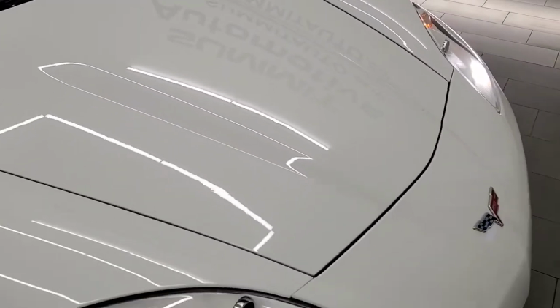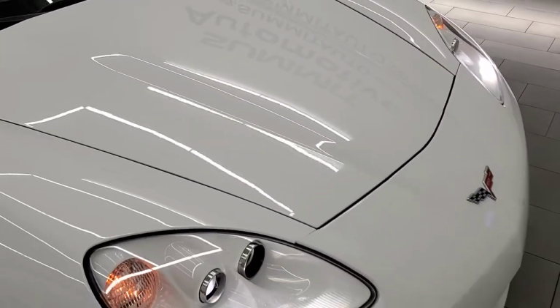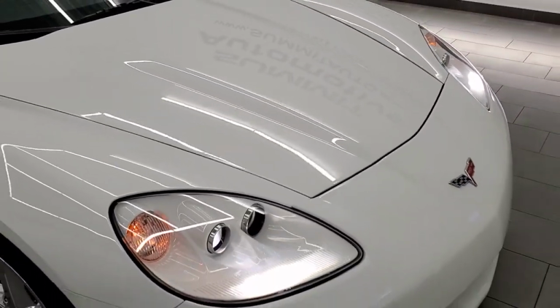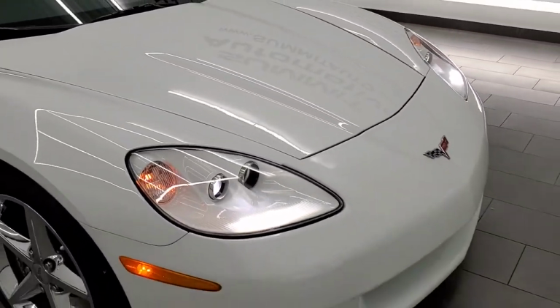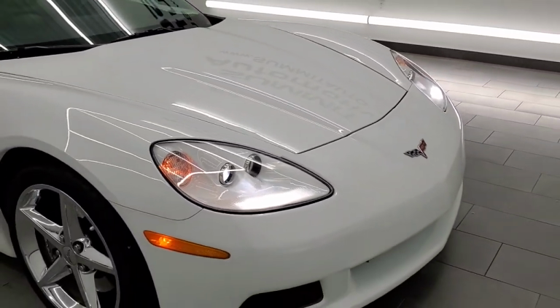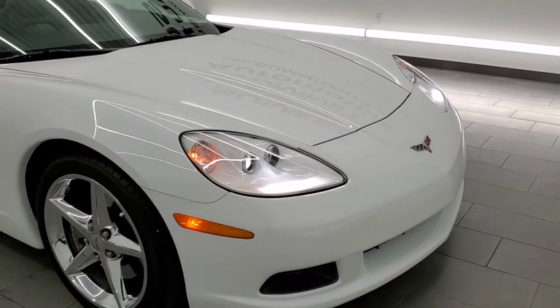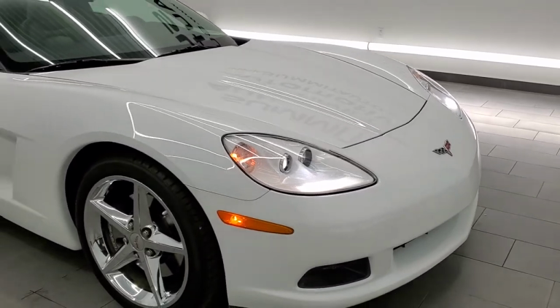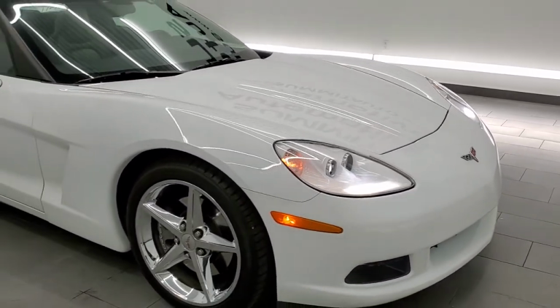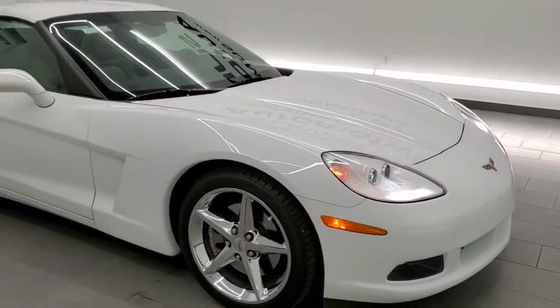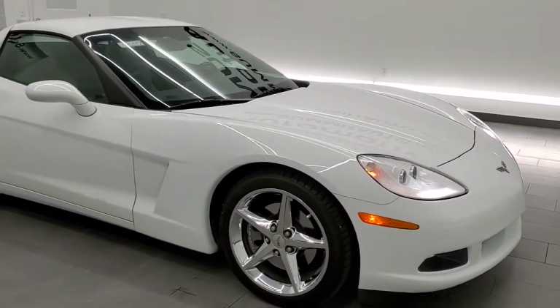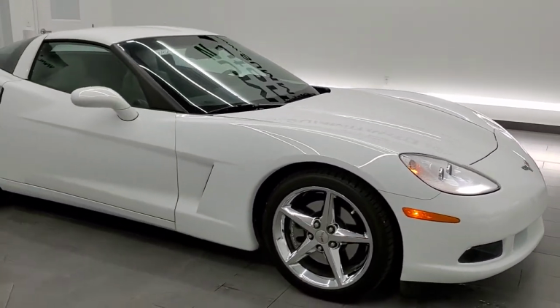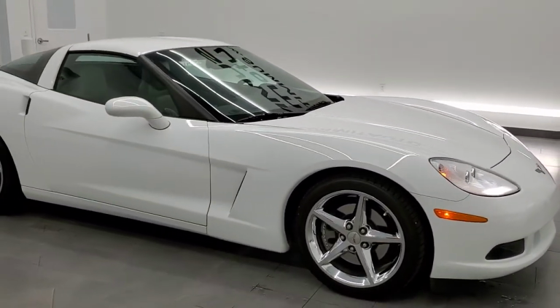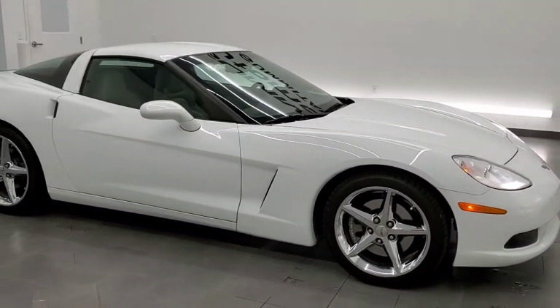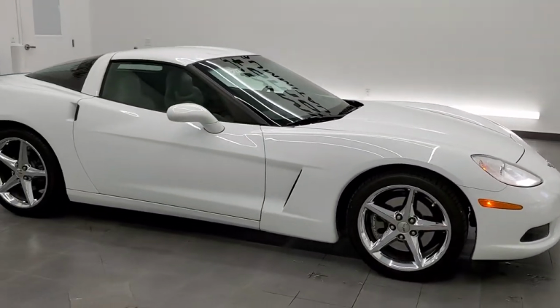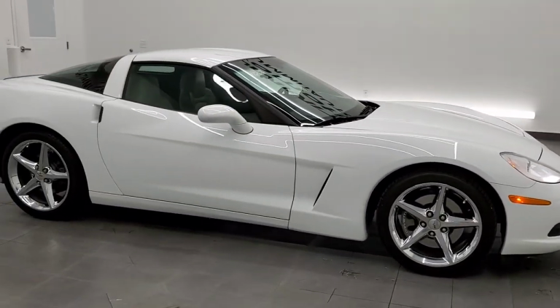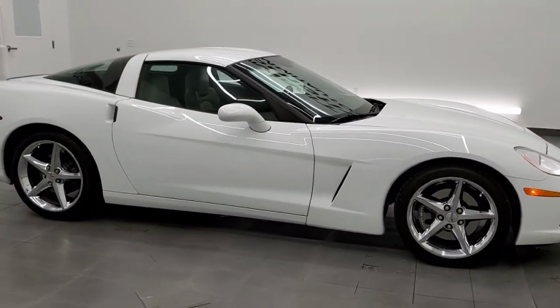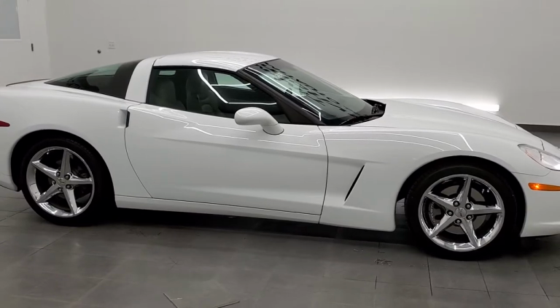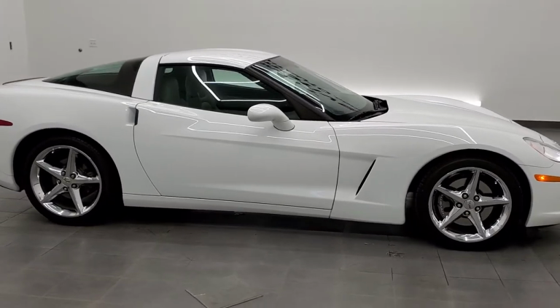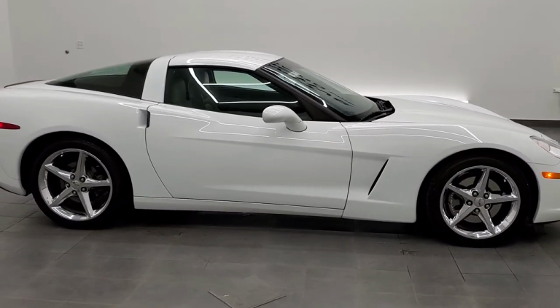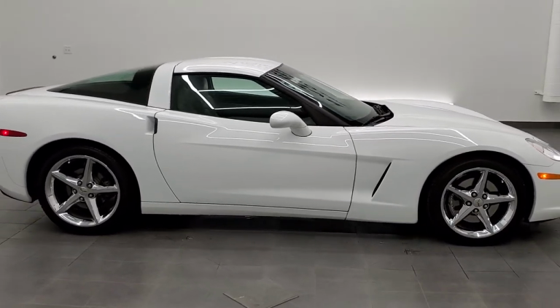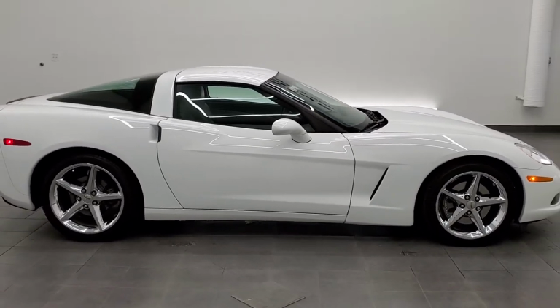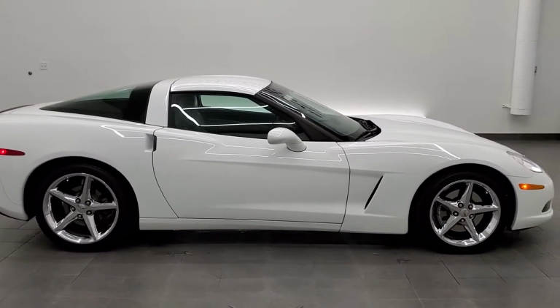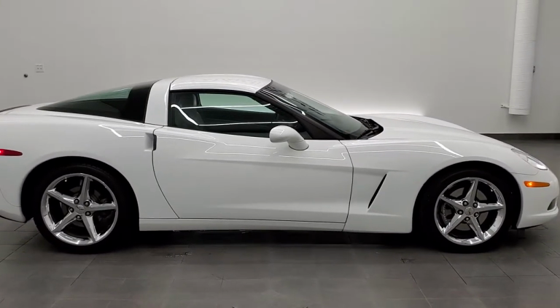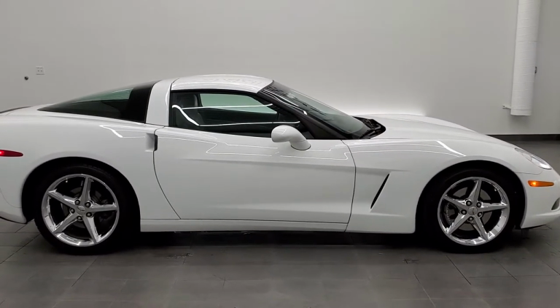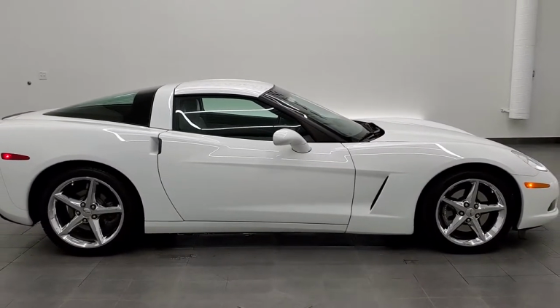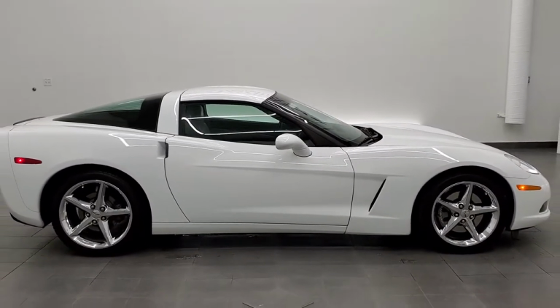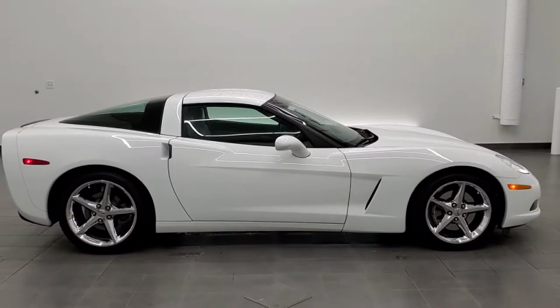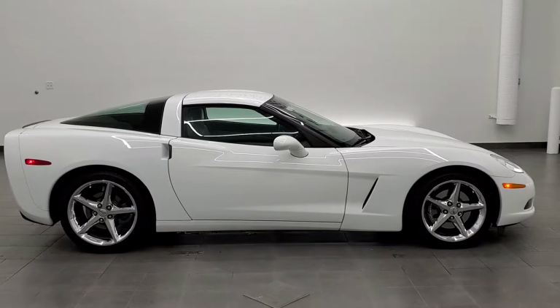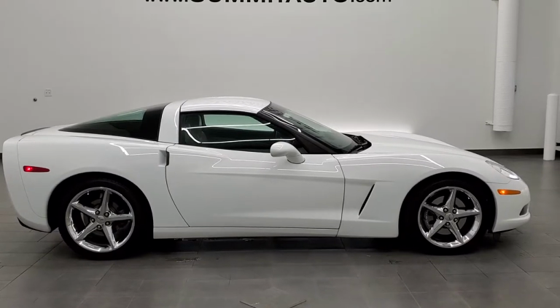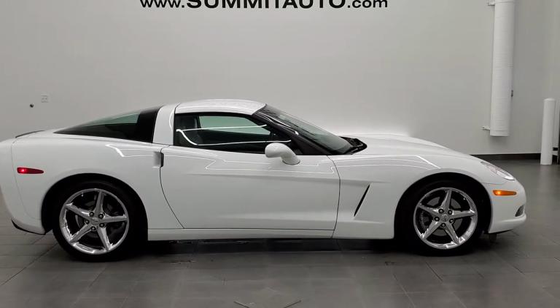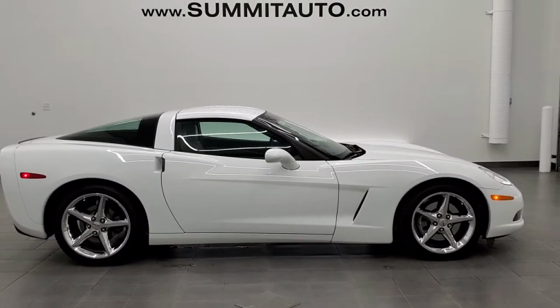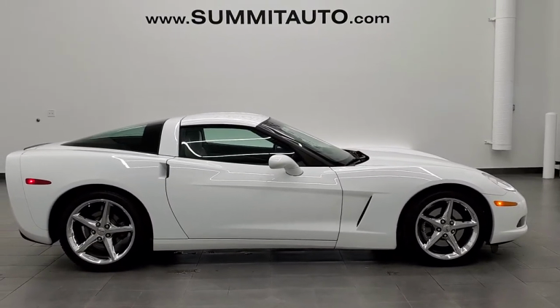I would highly recommend this car from a quality and condition standpoint. To see more pictures of this Corvette or one of our other 450 new and used cars, trucks, SUVs, minivans, Wranglers, sports cars, Corvettes, Camaros, Challengers, Chargers, Mustangs, GT500s — you name it, we've got it.